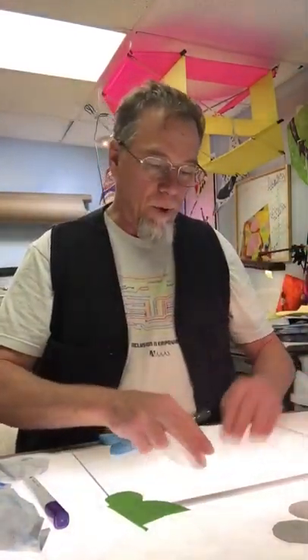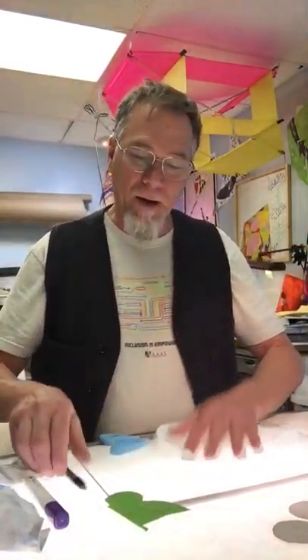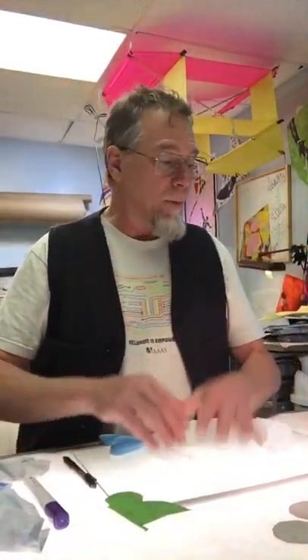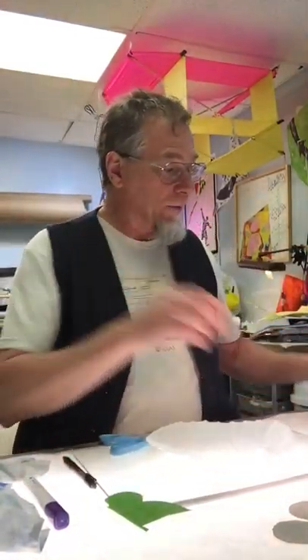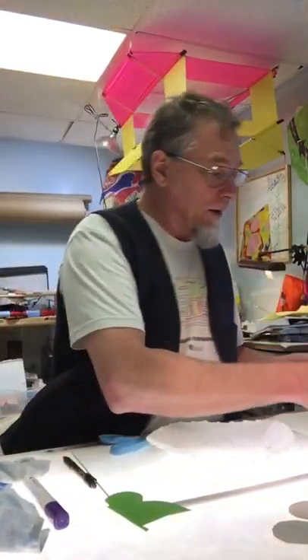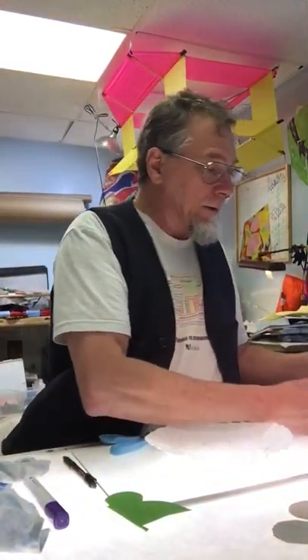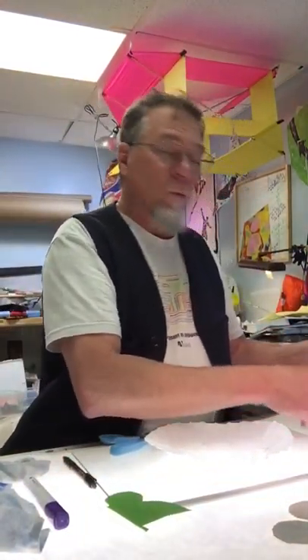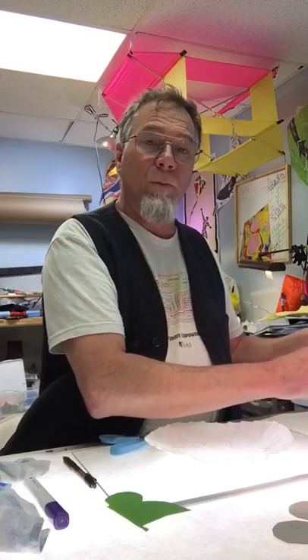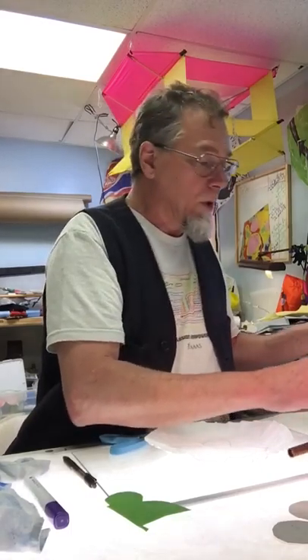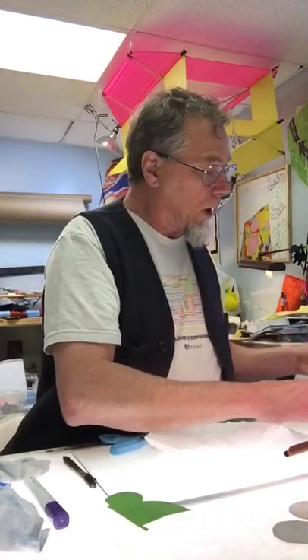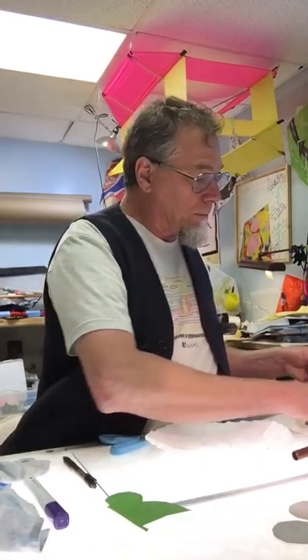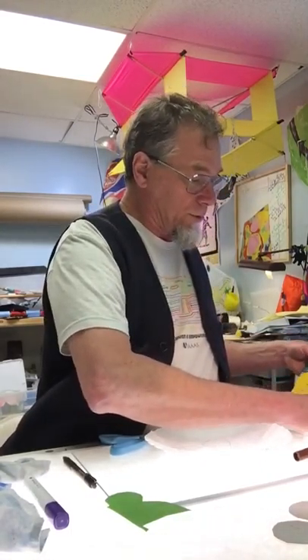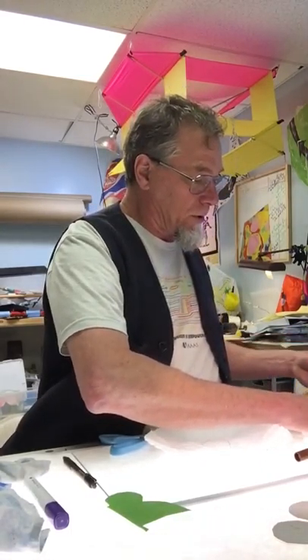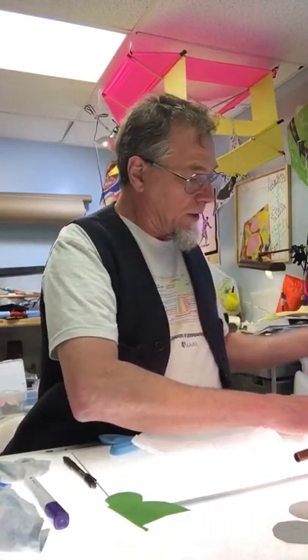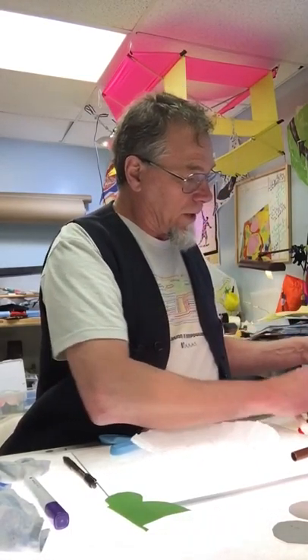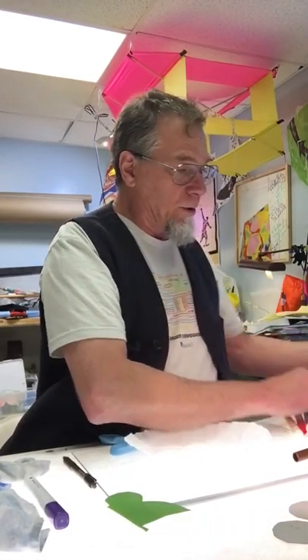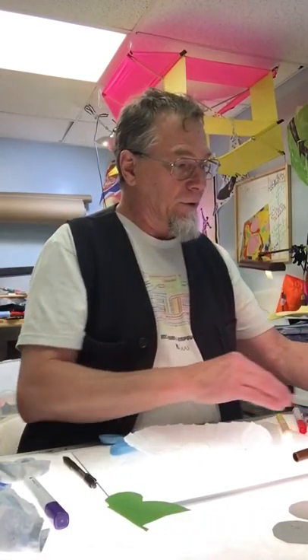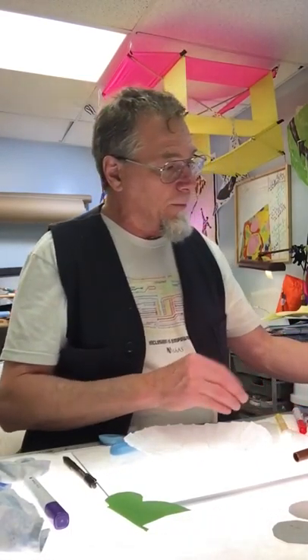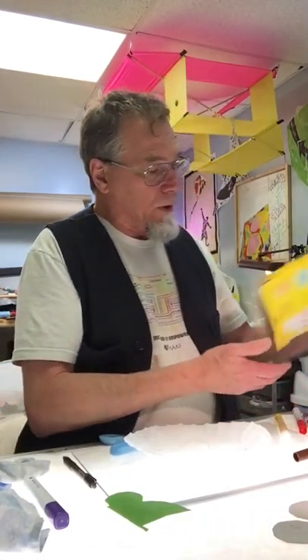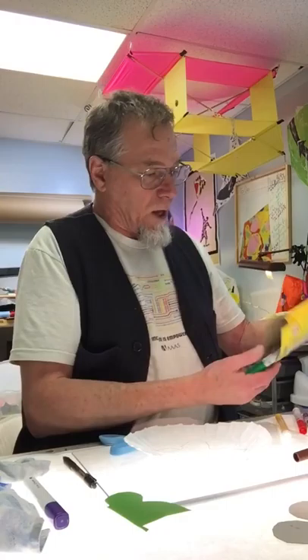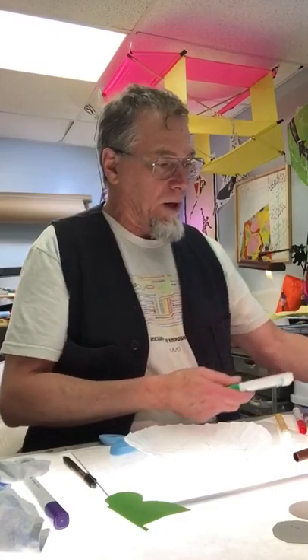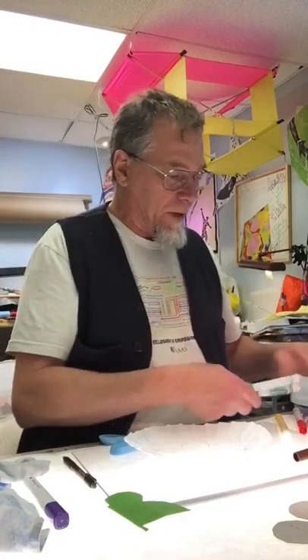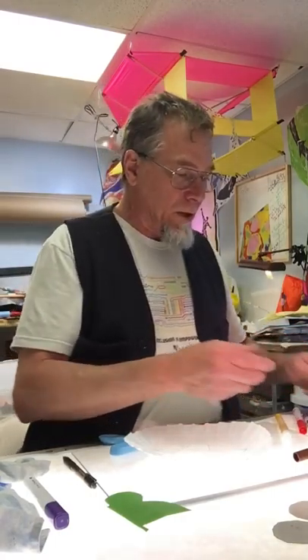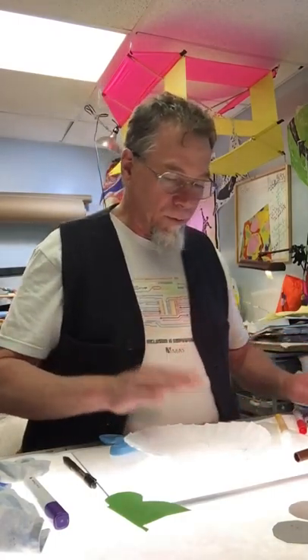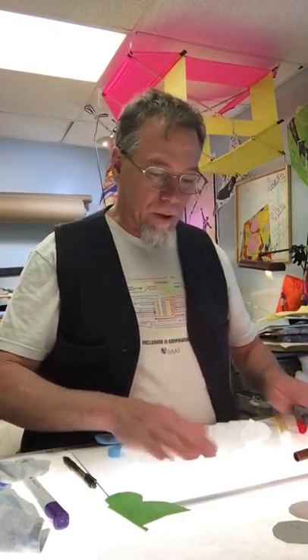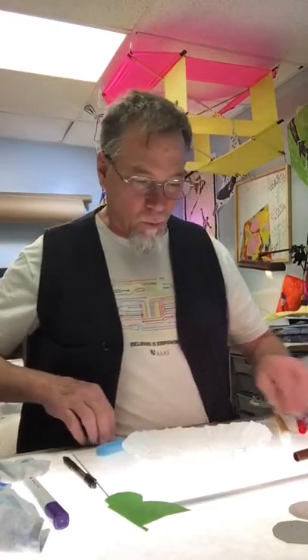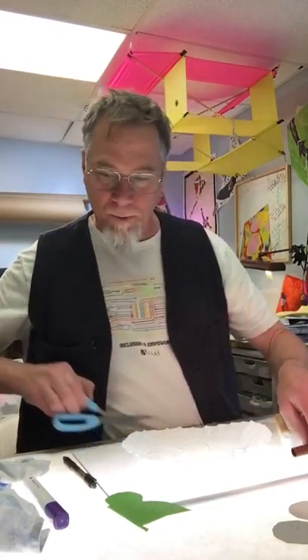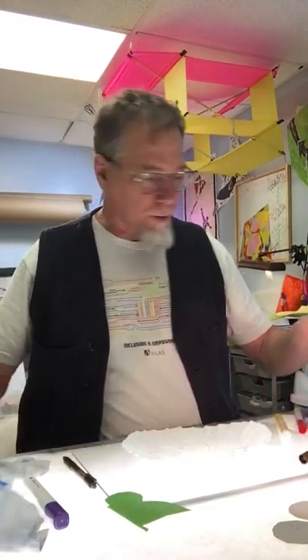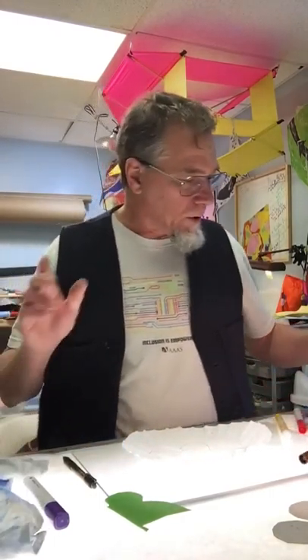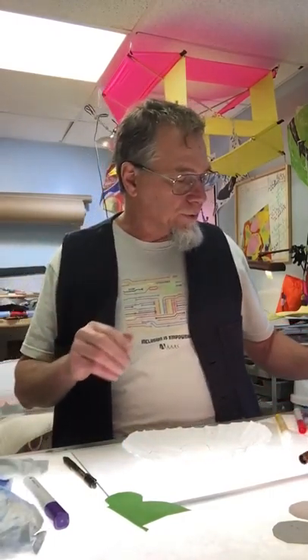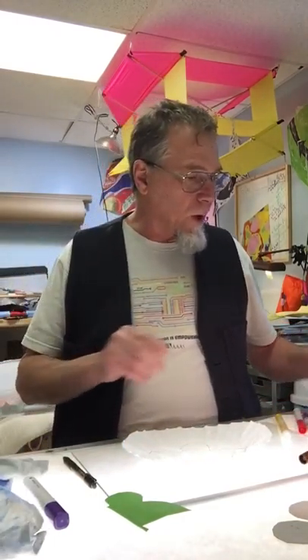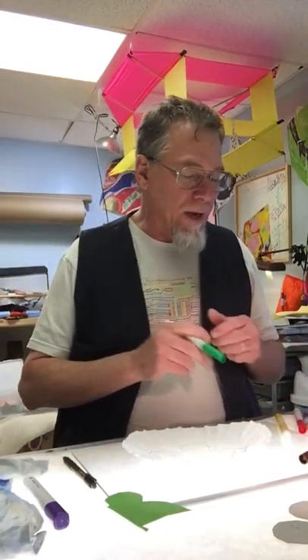I'm going to go ahead and decorate my butterfly right now. I'm going to use washable markers. Now usually I'll use permanent markers in a lot of my kite making, but with this I want to use washable markers, and I'll show you why in a second.